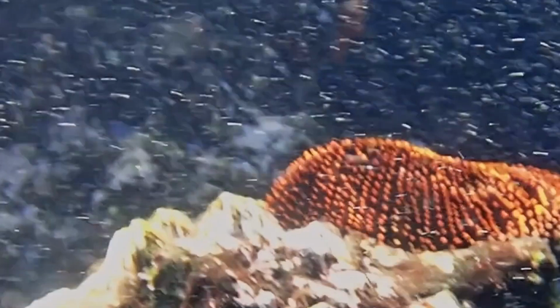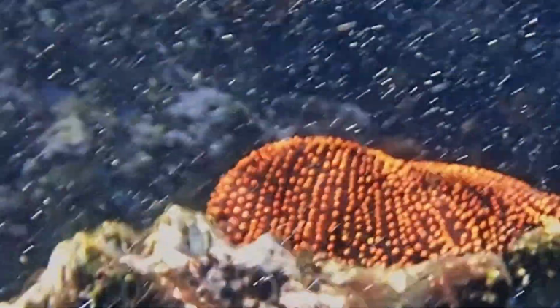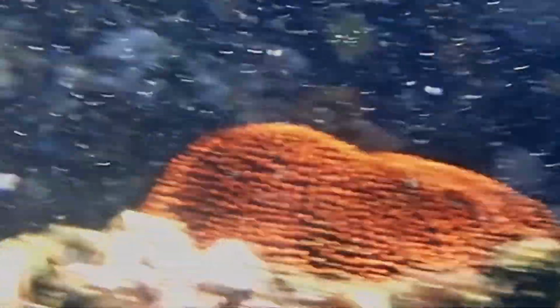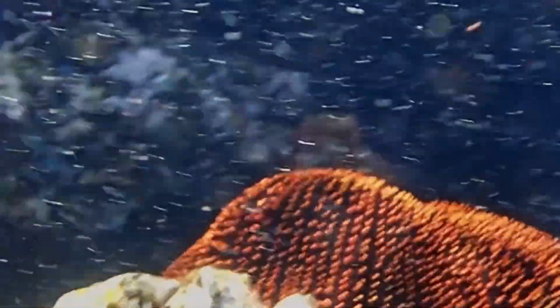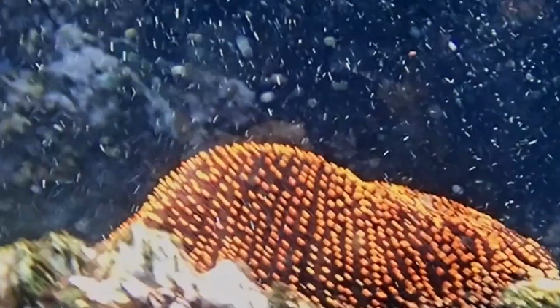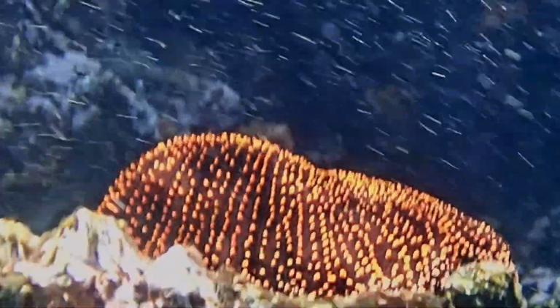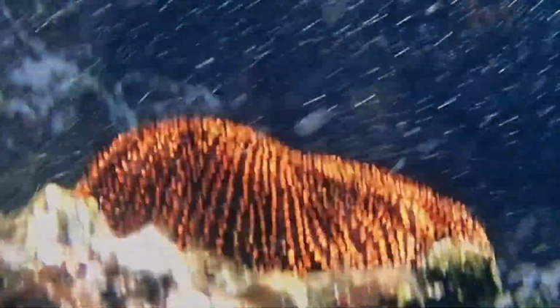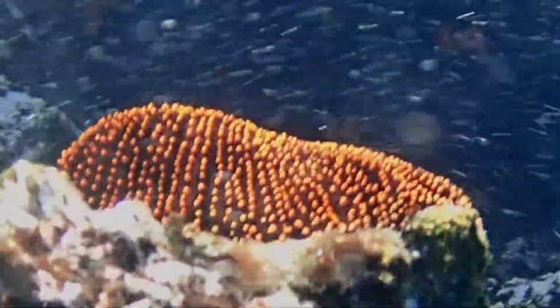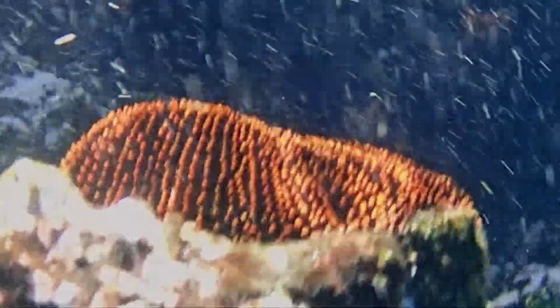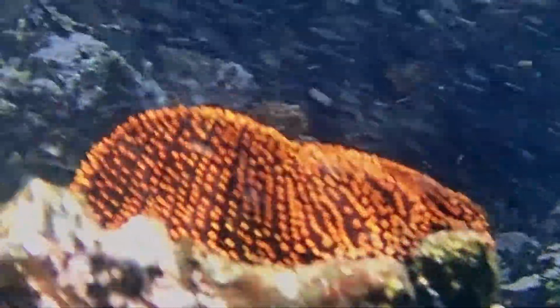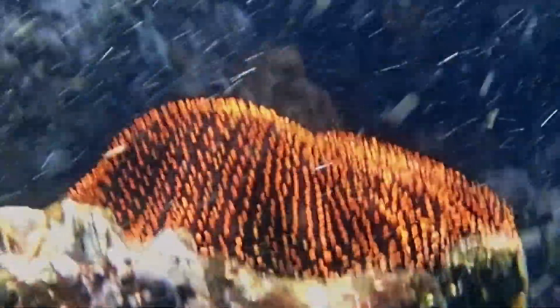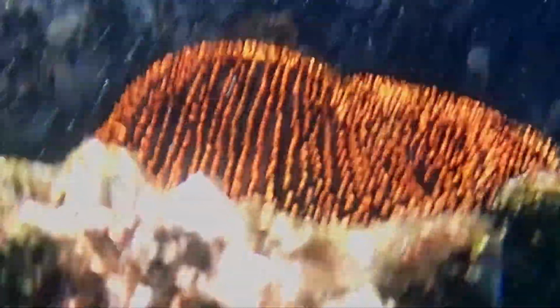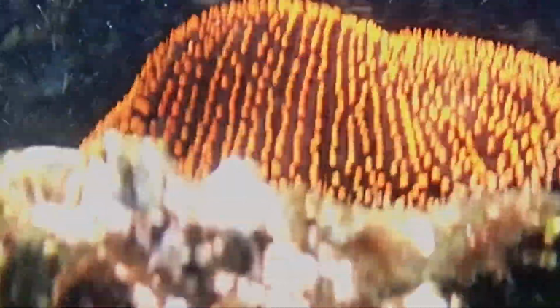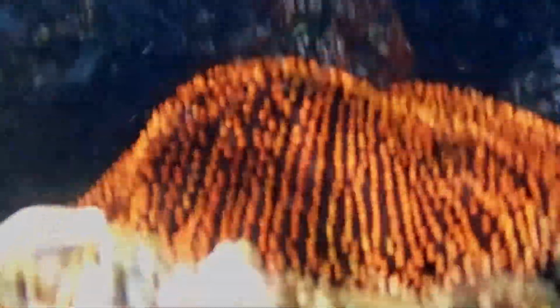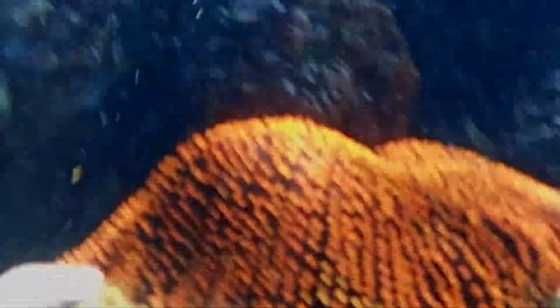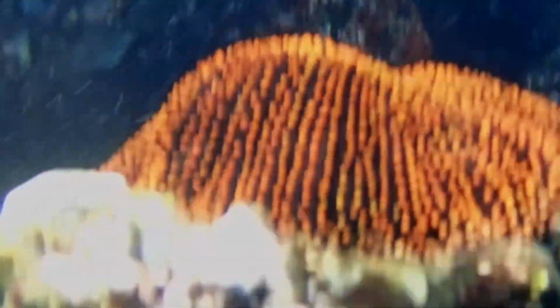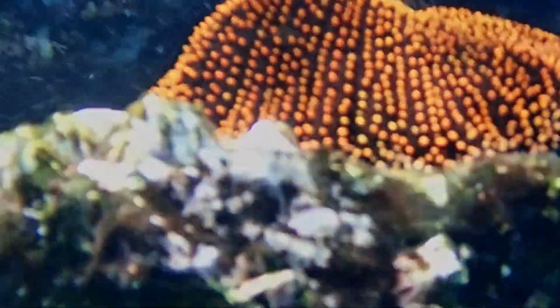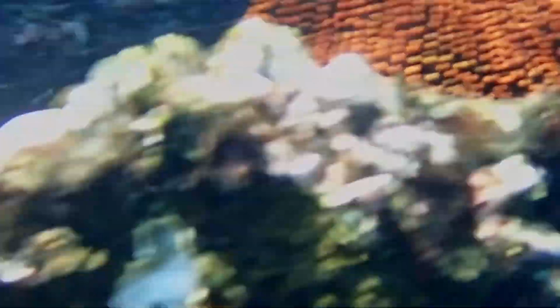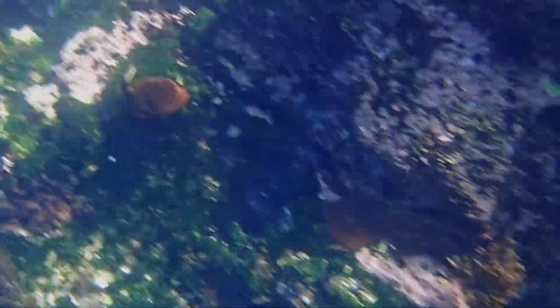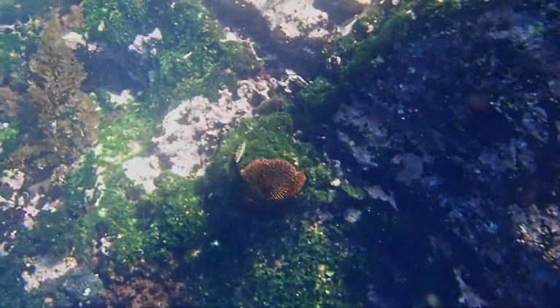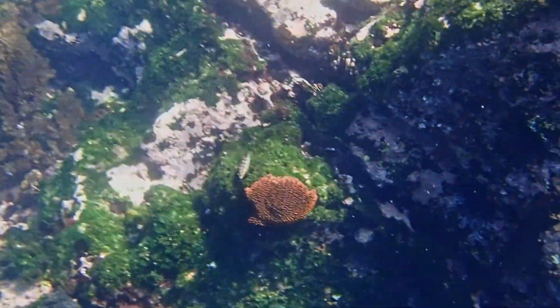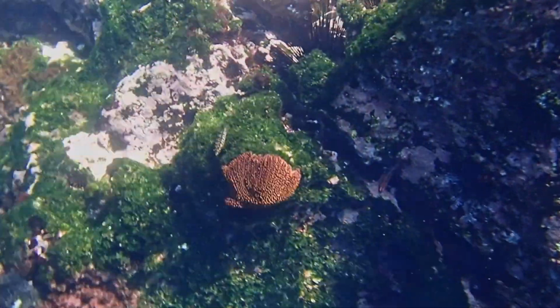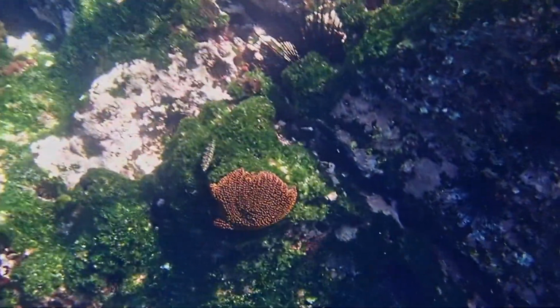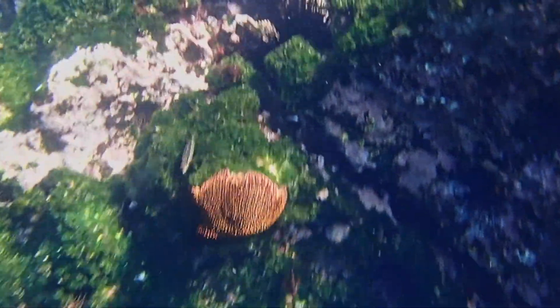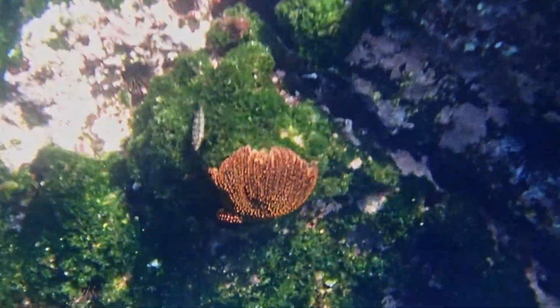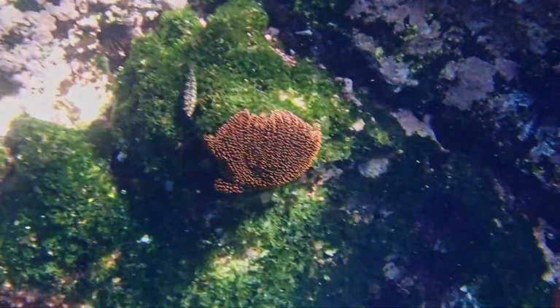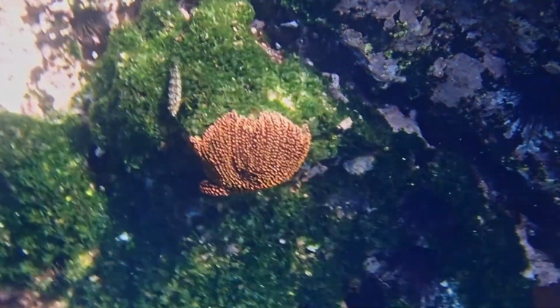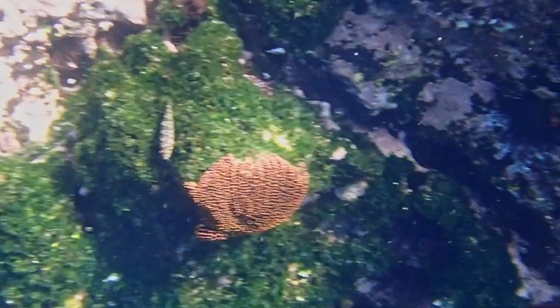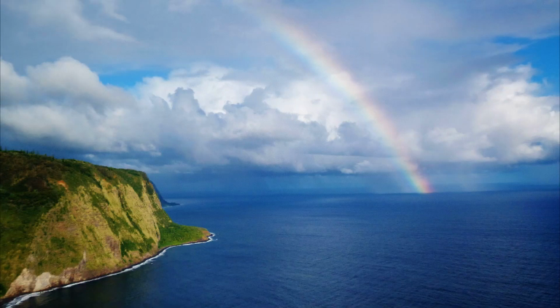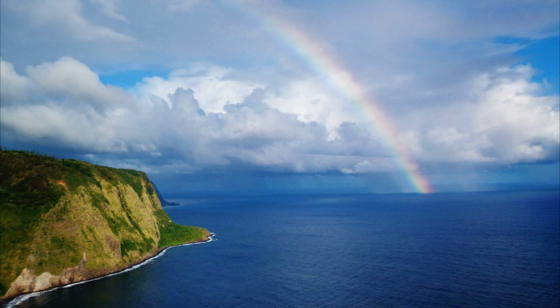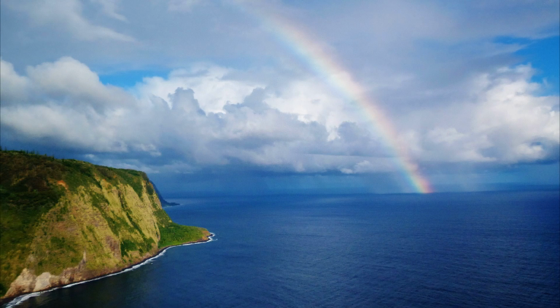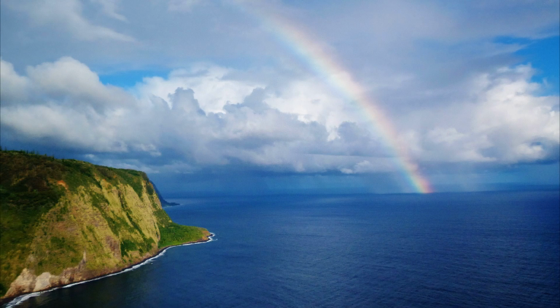Instead of blood, sea stars have a system of water-filled canals called the water vascular system. This system is what enables them to move, feed, and breathe.